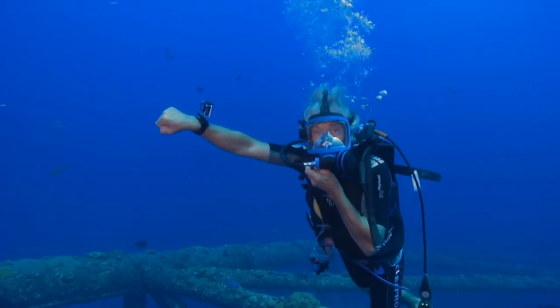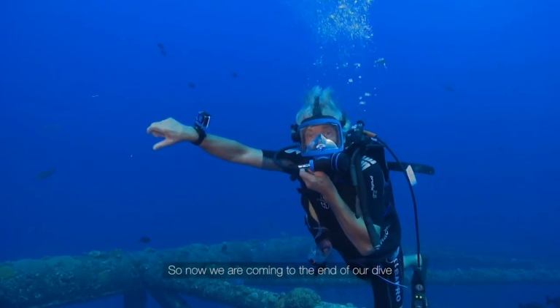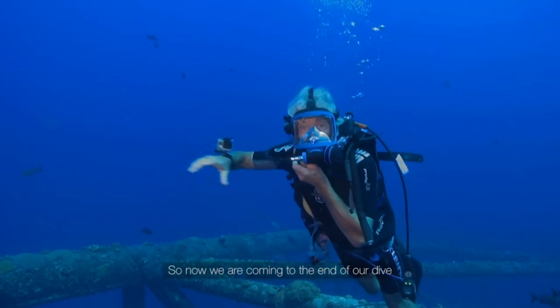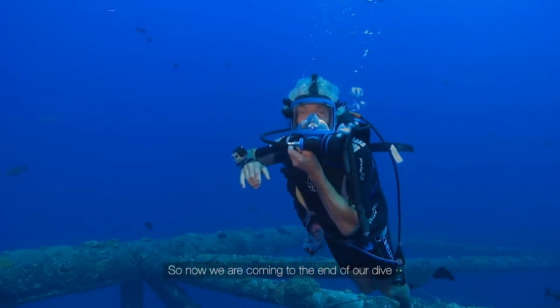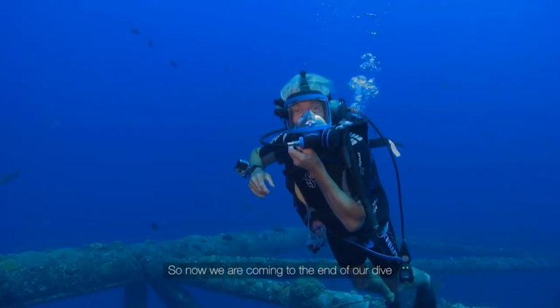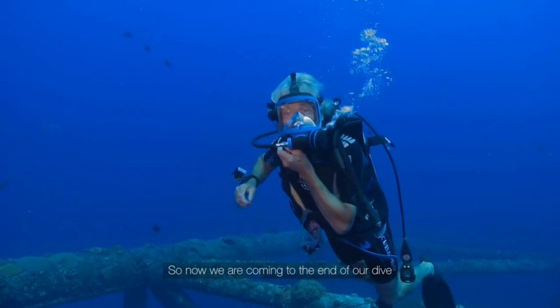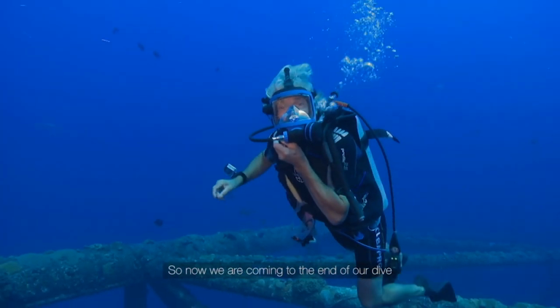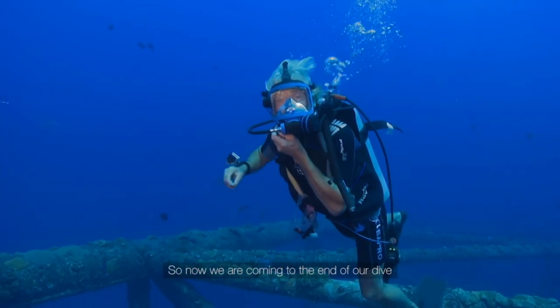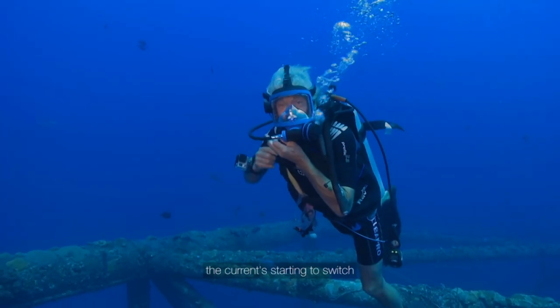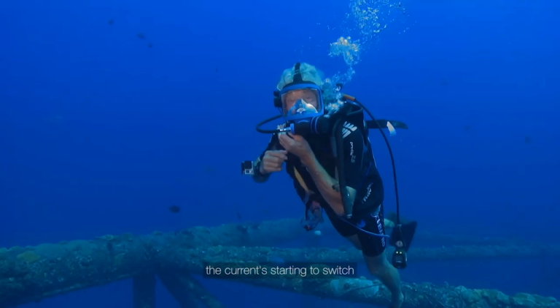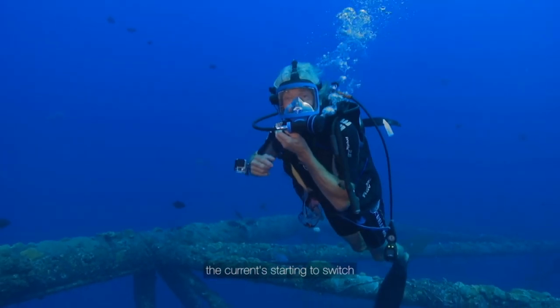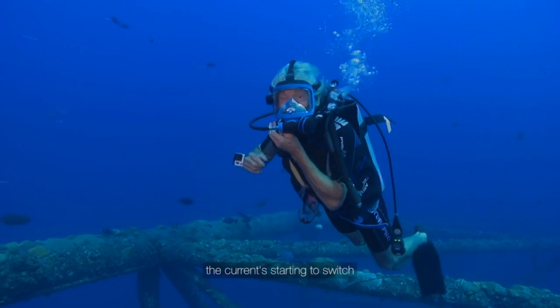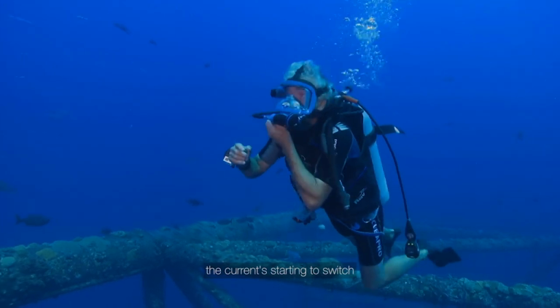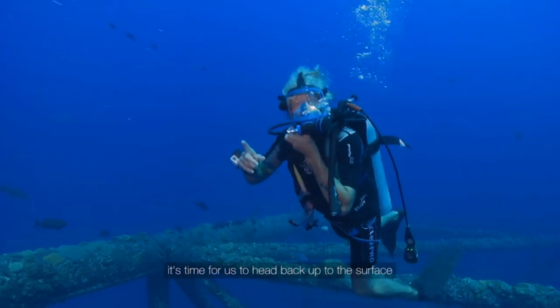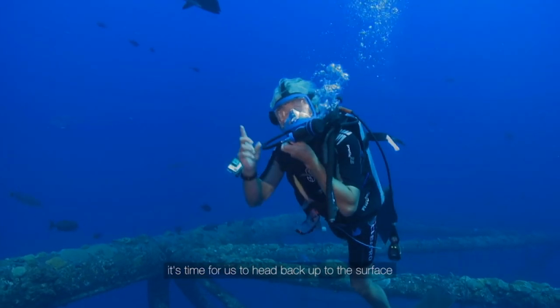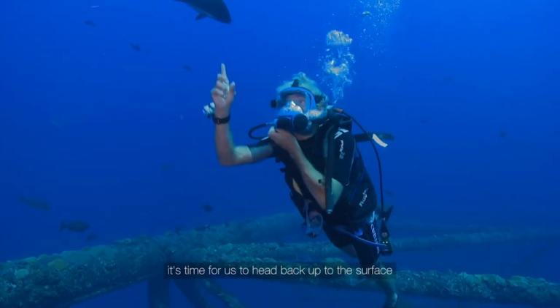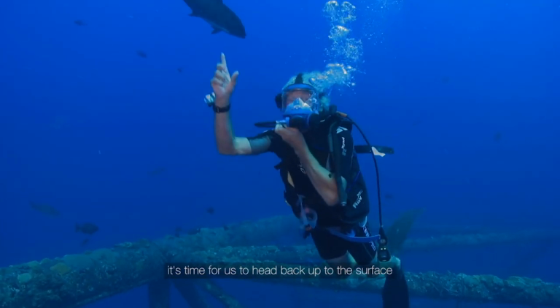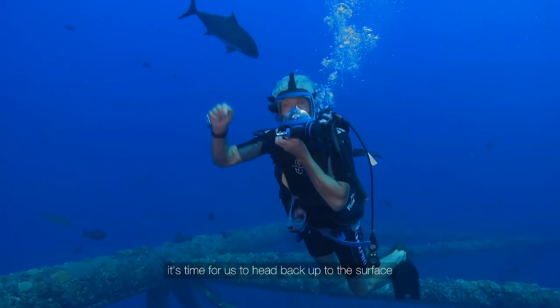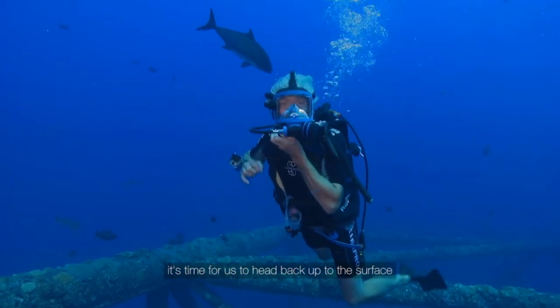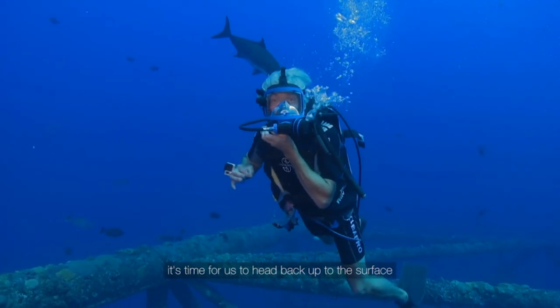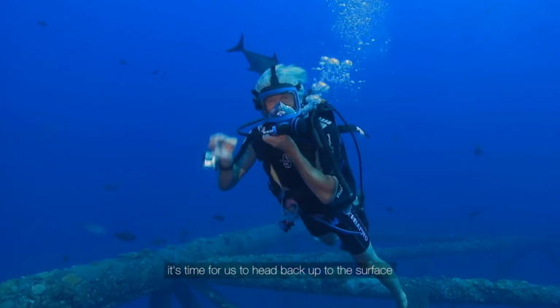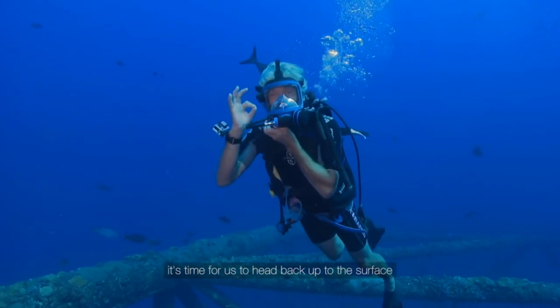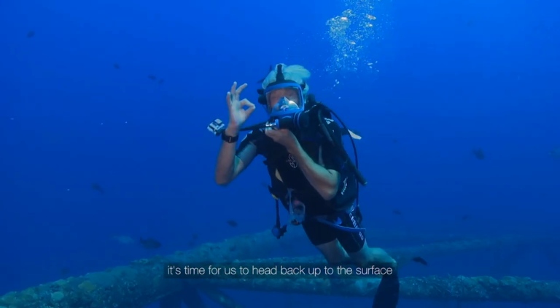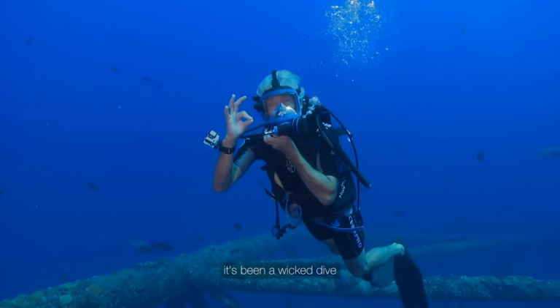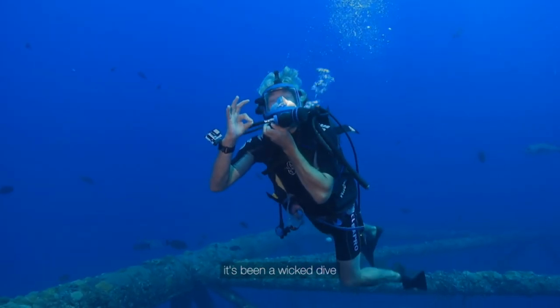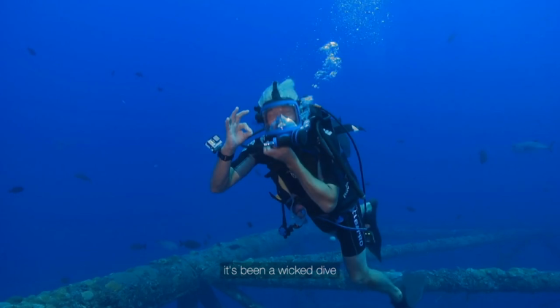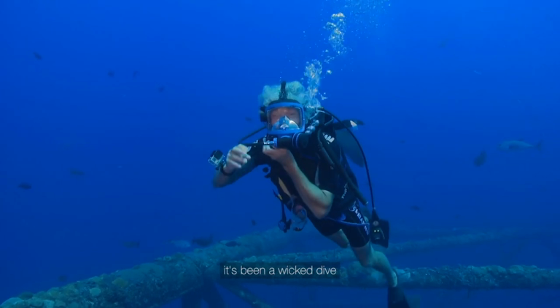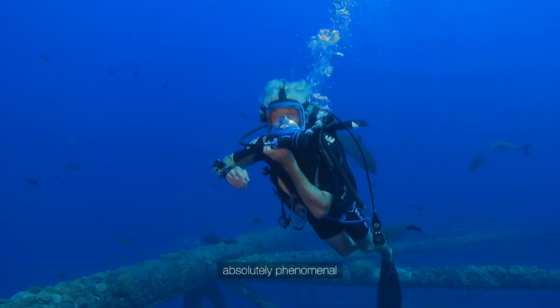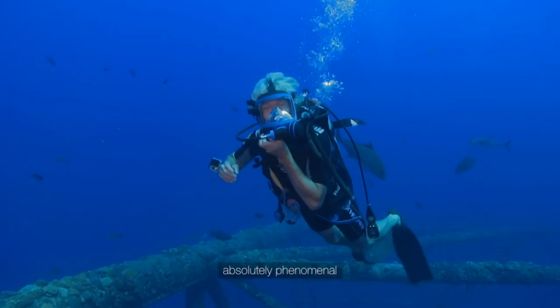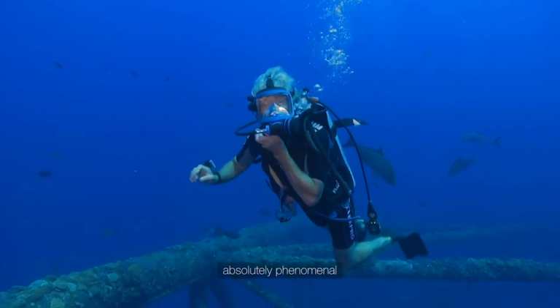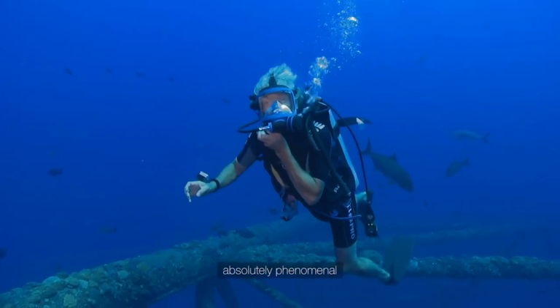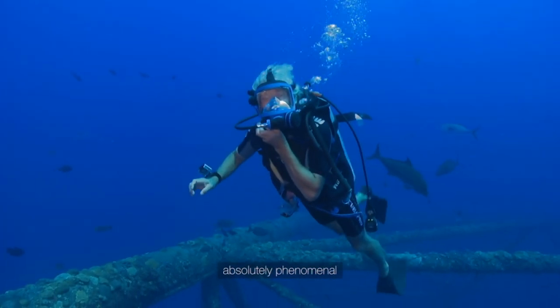Now we're coming to the end of our dive. The current's starting to switch — it's time for us to head back up to the surface. It's been a wicked dive. Absolutely phenomenal.